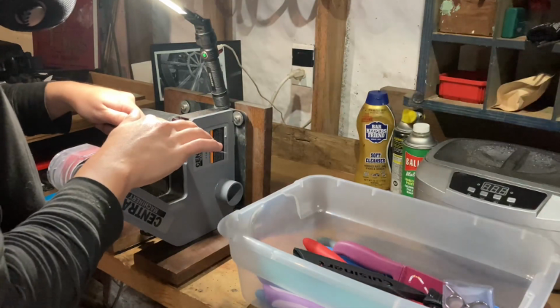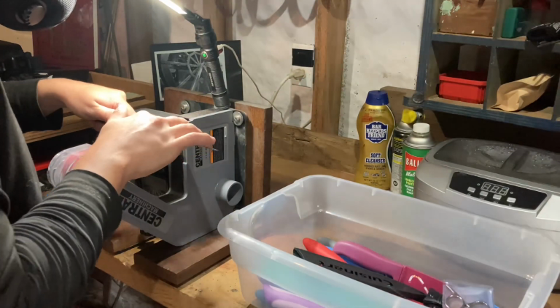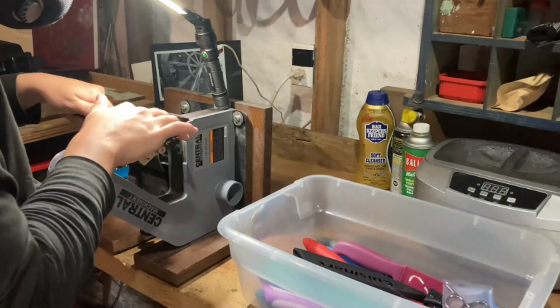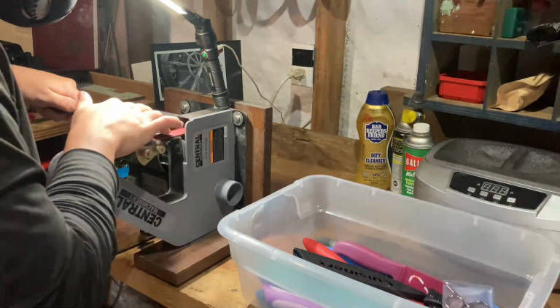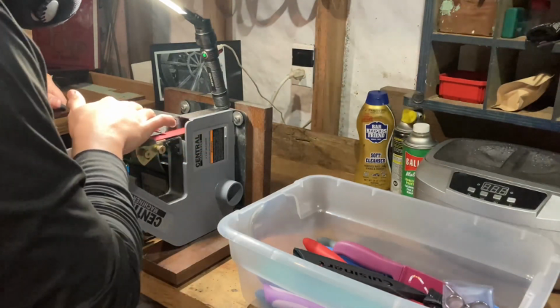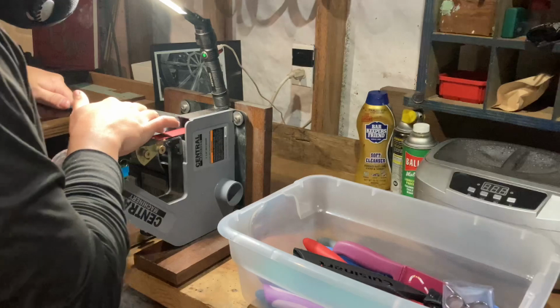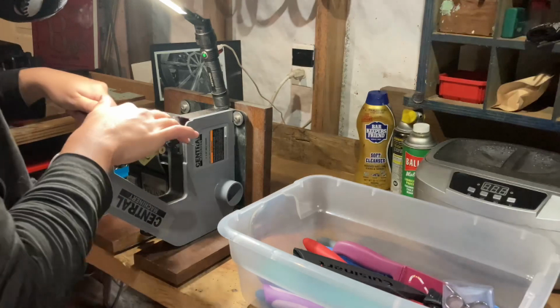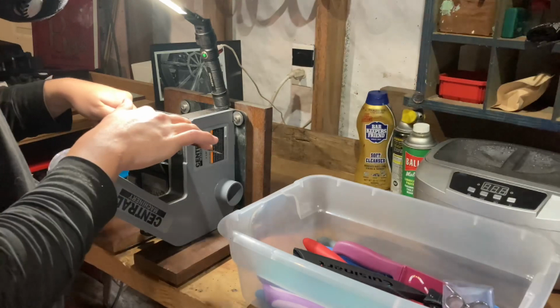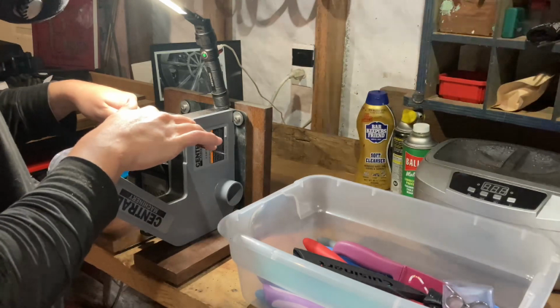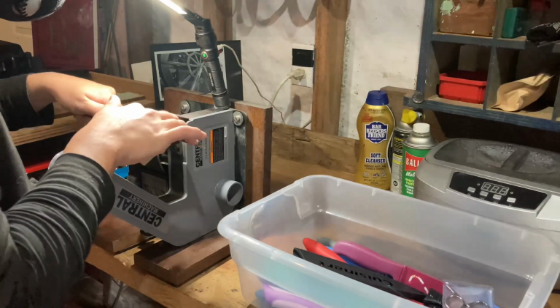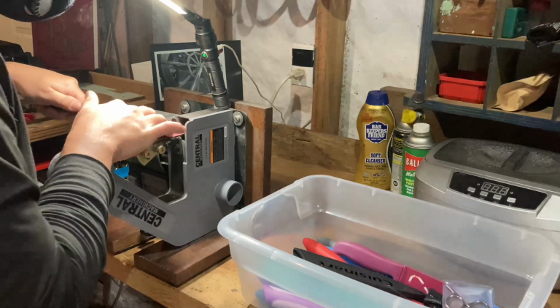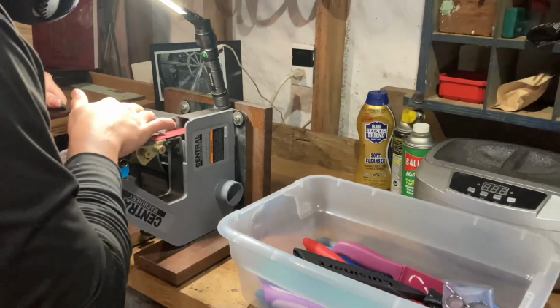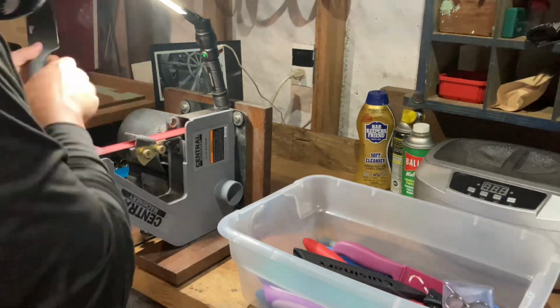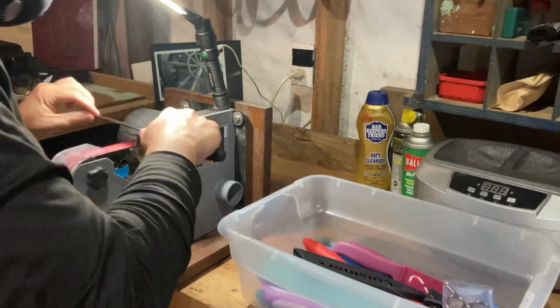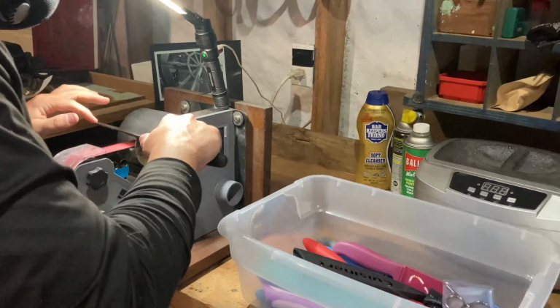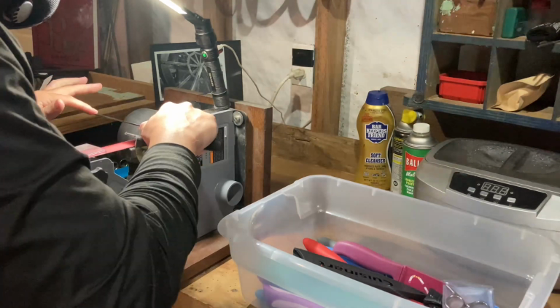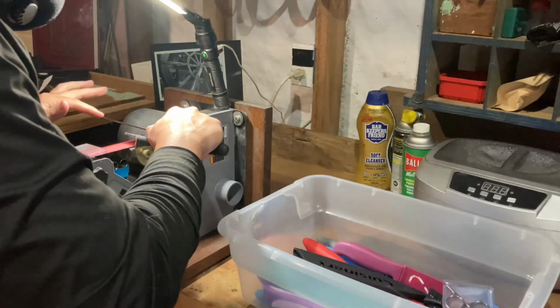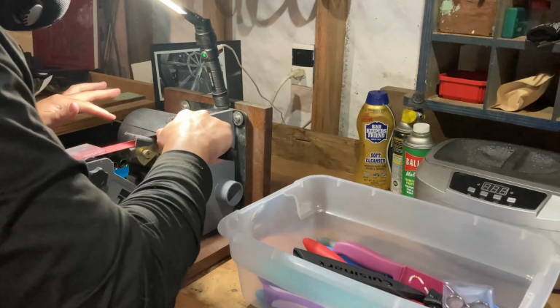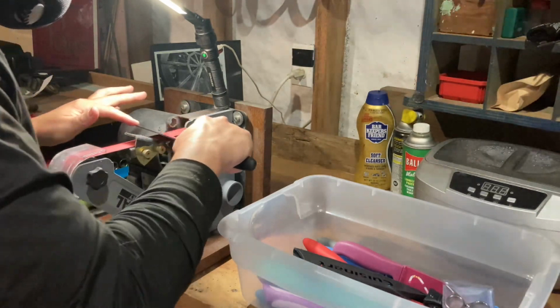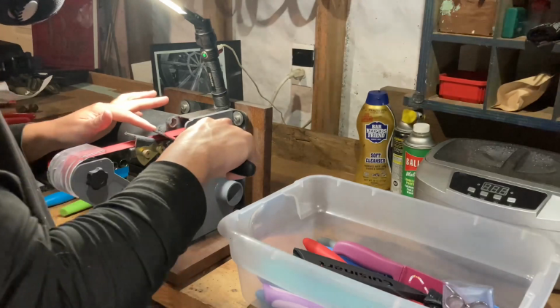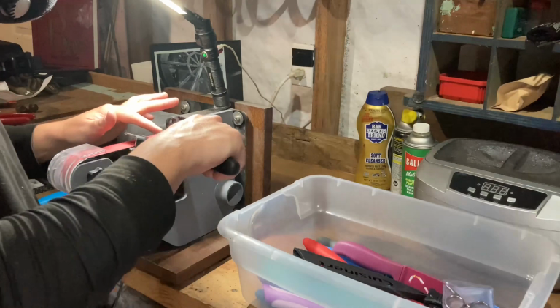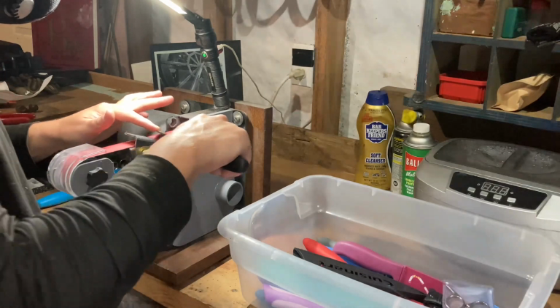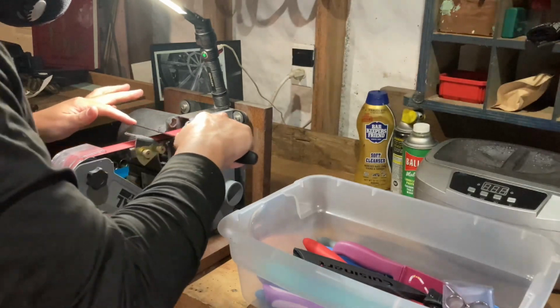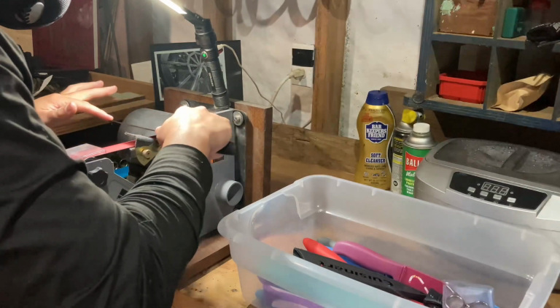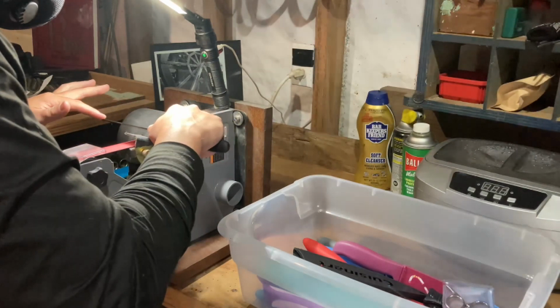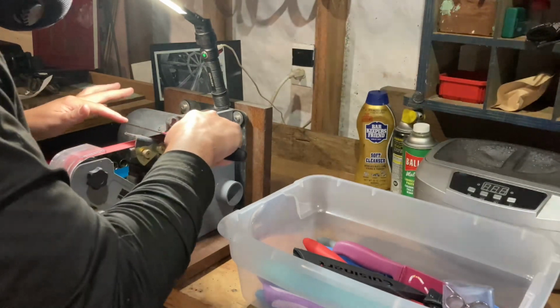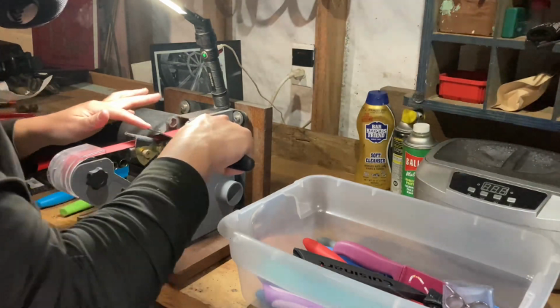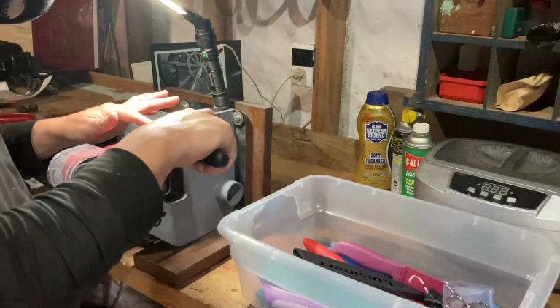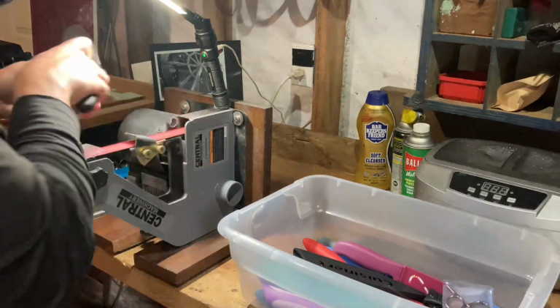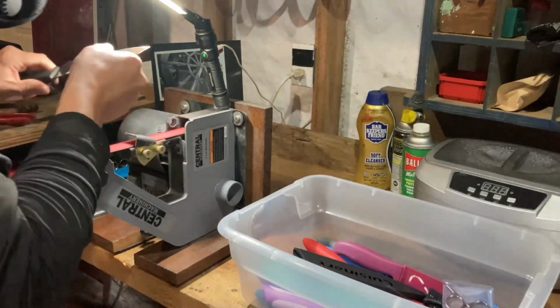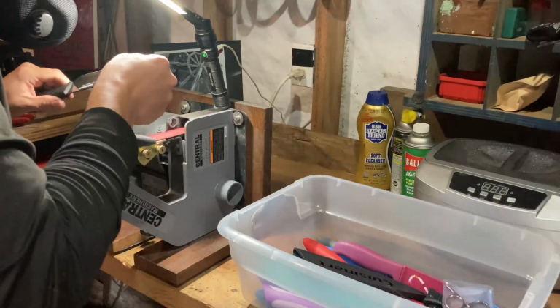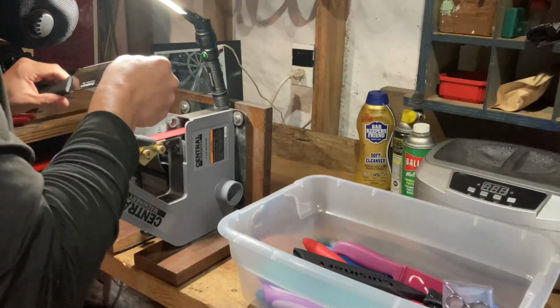Now that we're back up top, you can see I'm still going away at these knives. It took quite a minute, but I really enjoyed it. I just got into a nice rhythm and kept going.